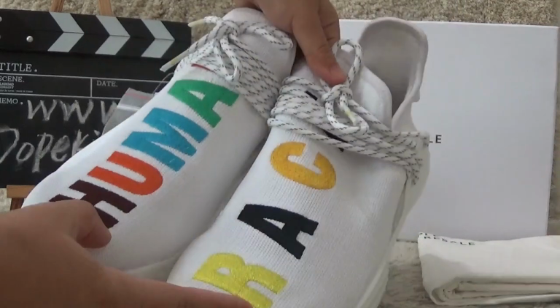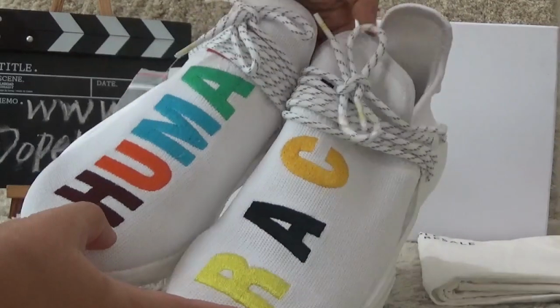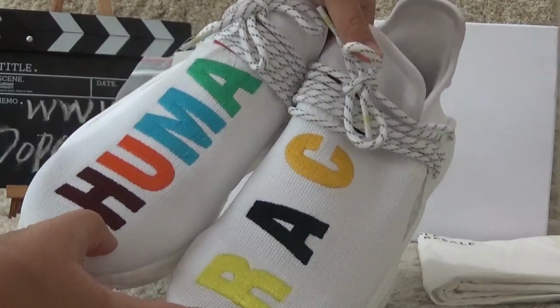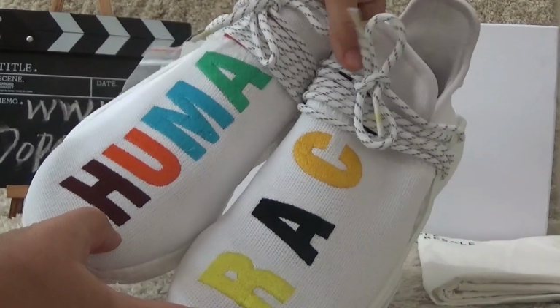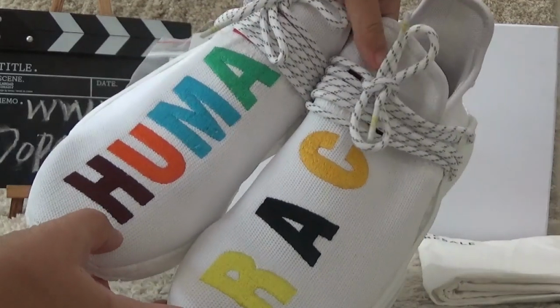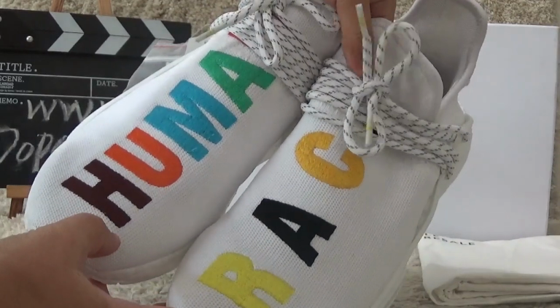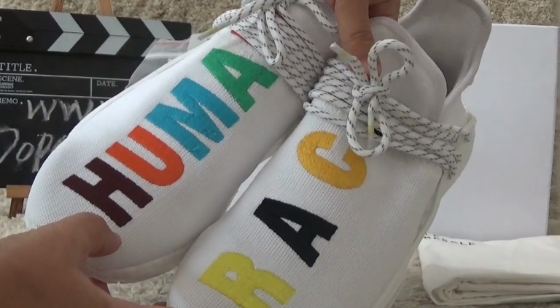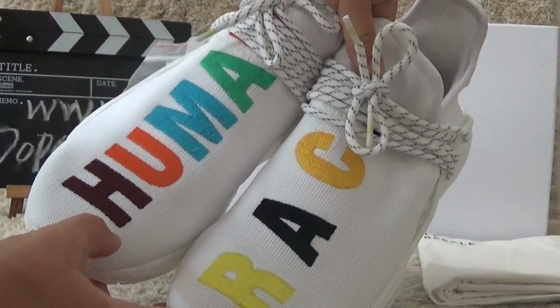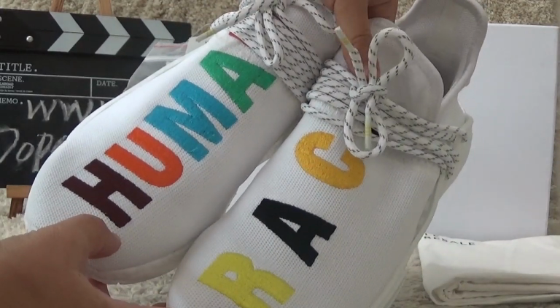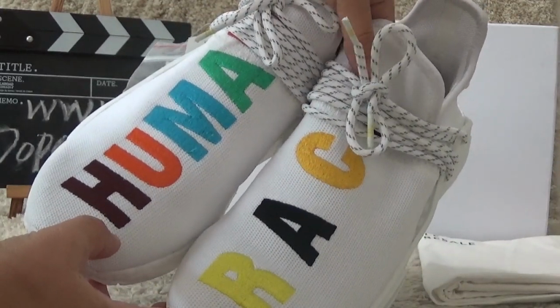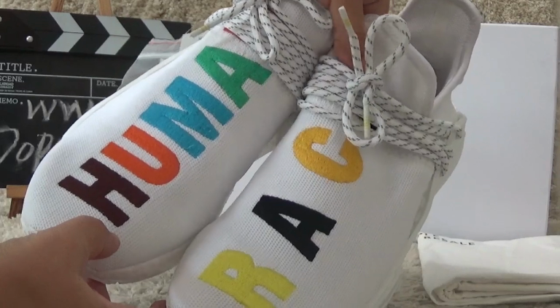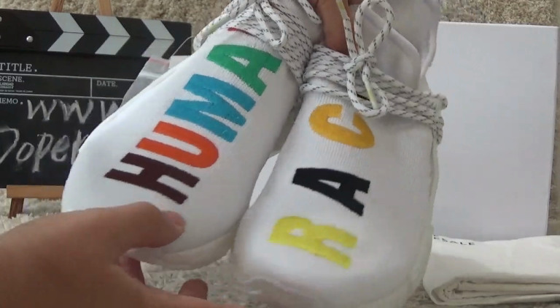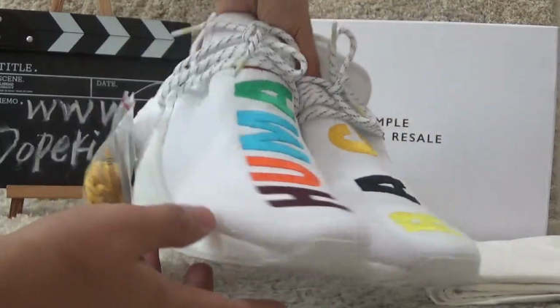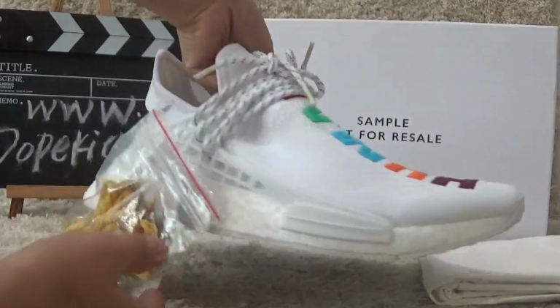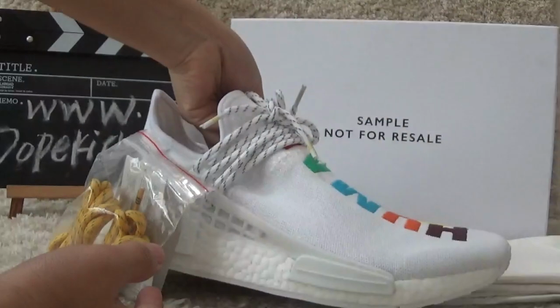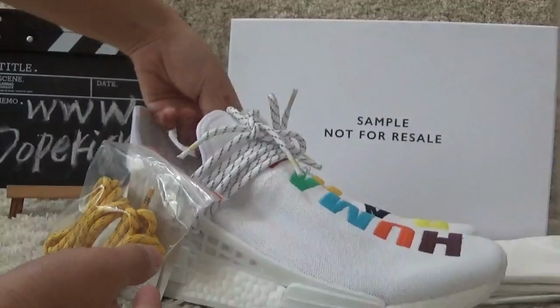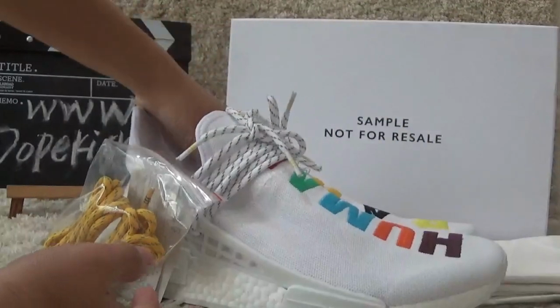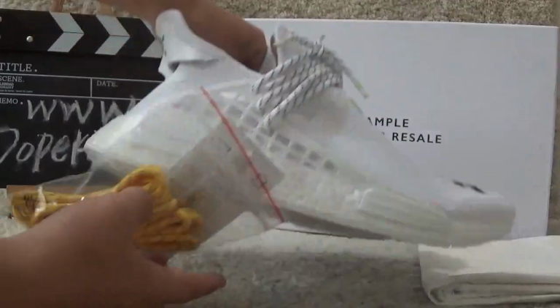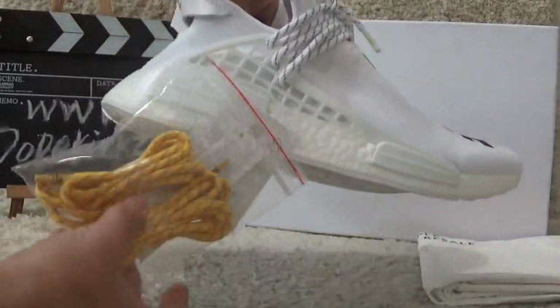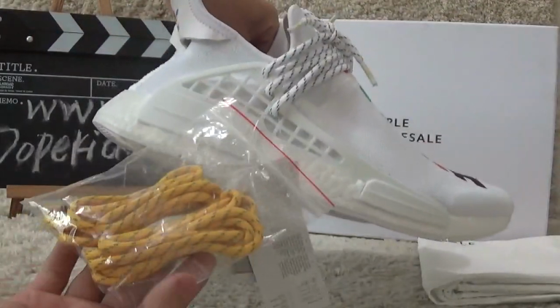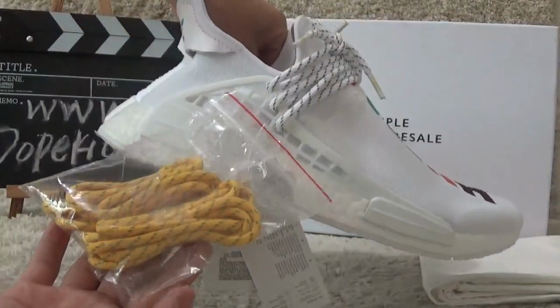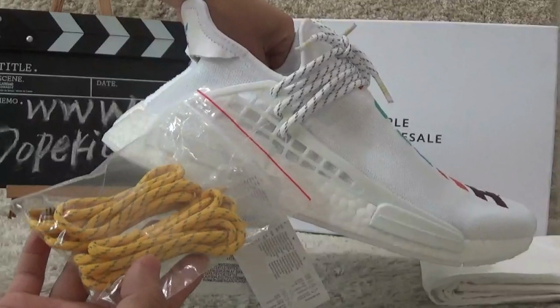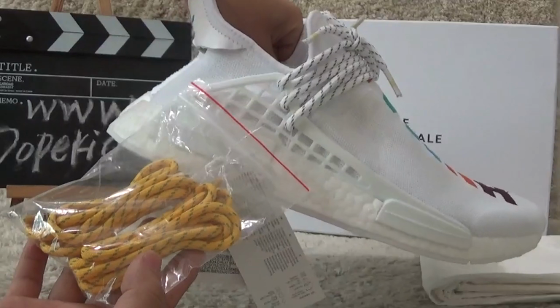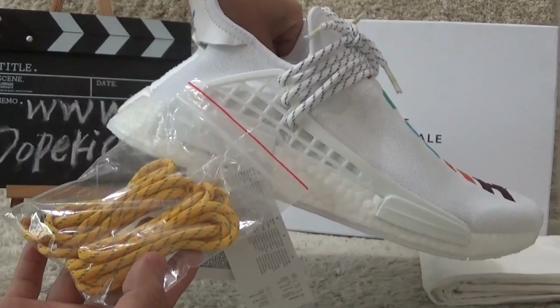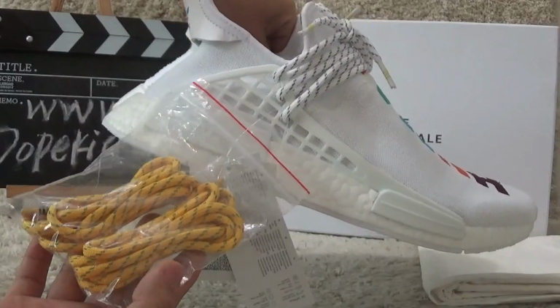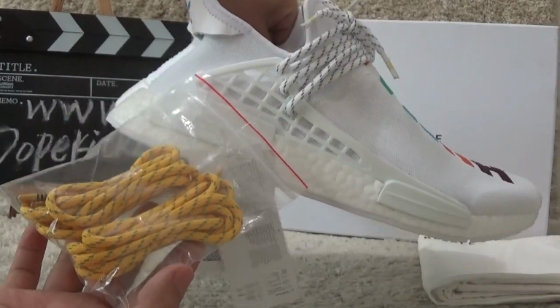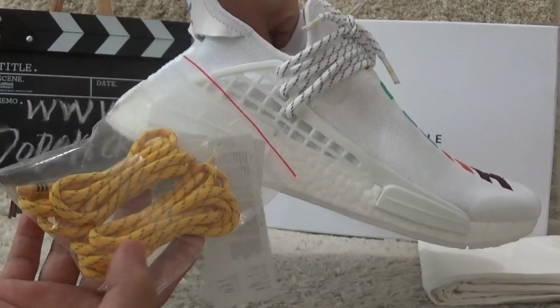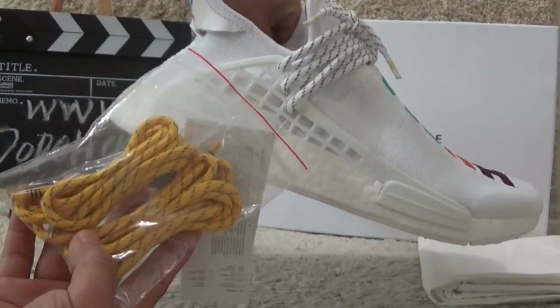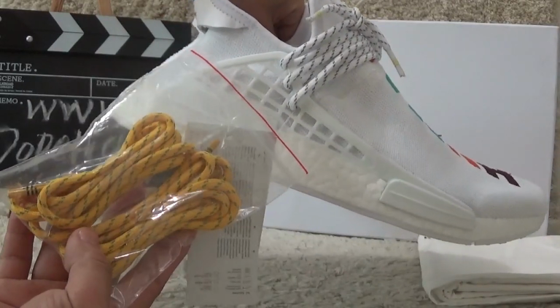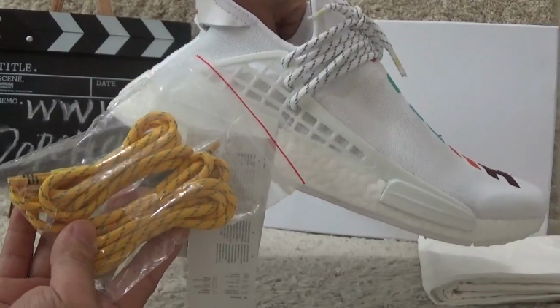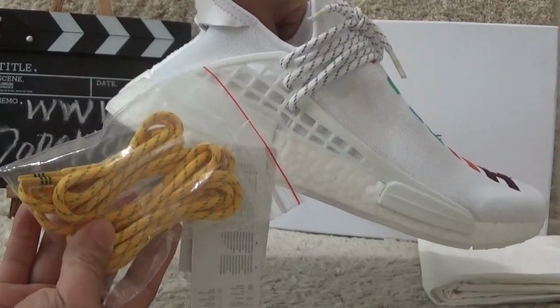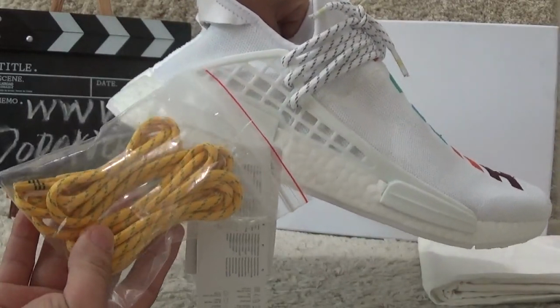For the shoe laces here, white color. And now I will show you the other shoe — here are the extra shoe laces in yellow color.